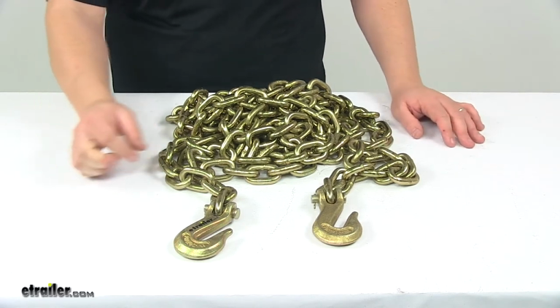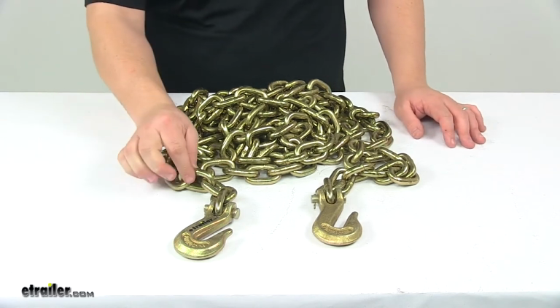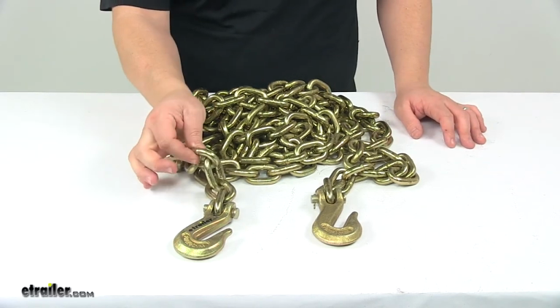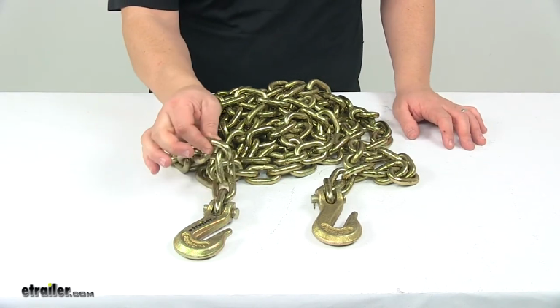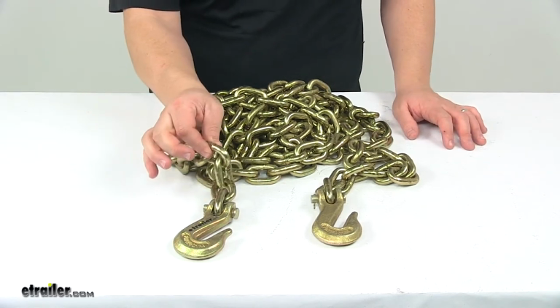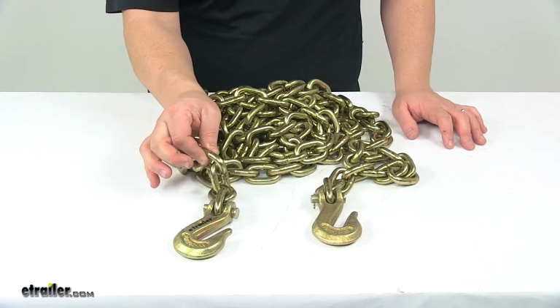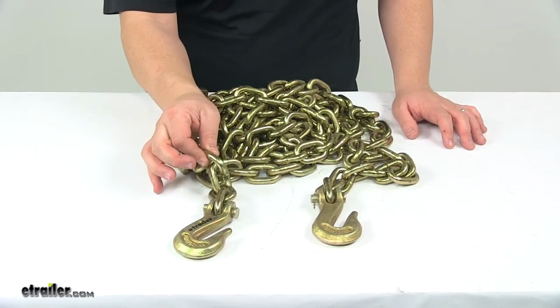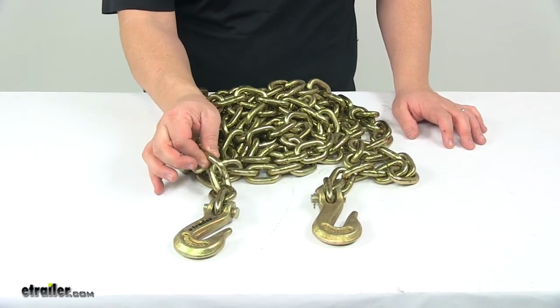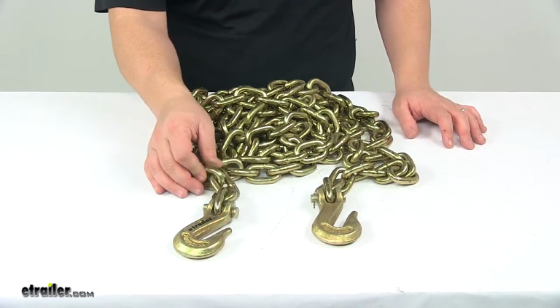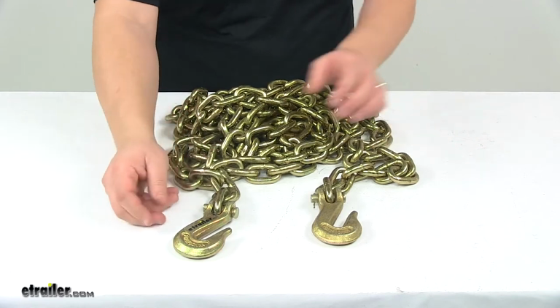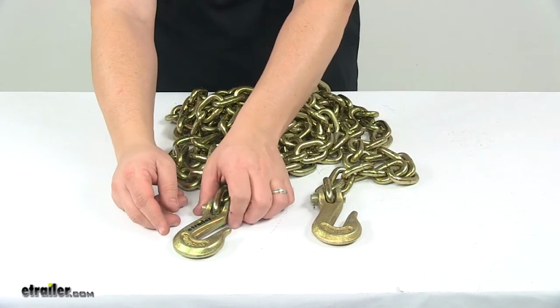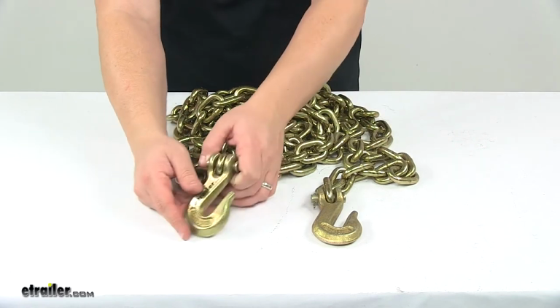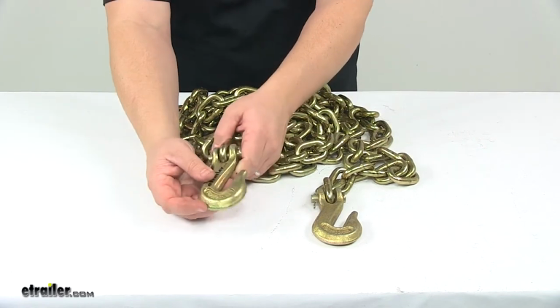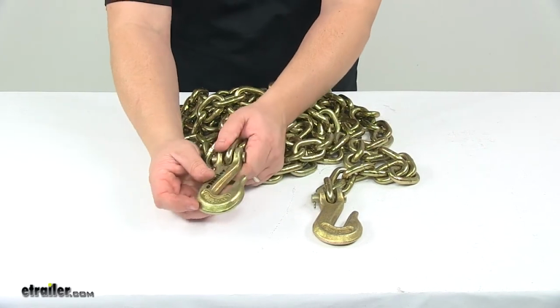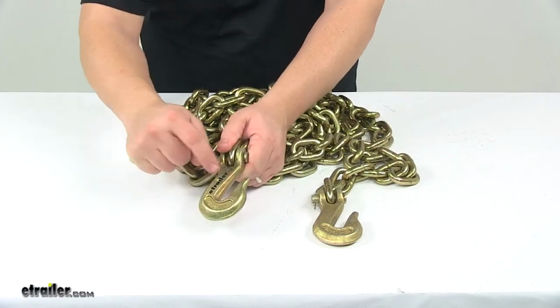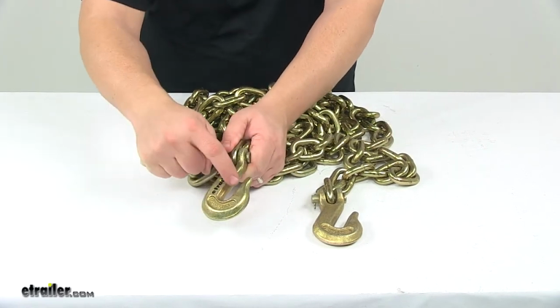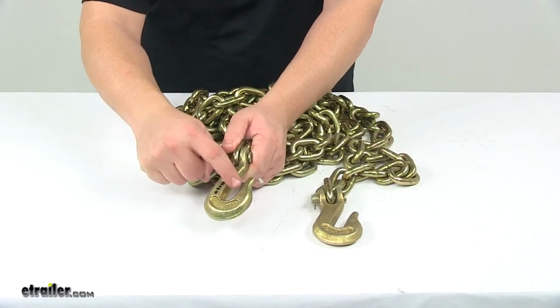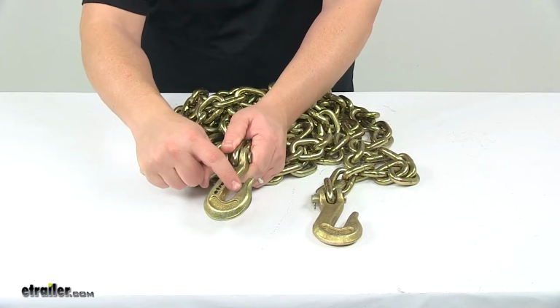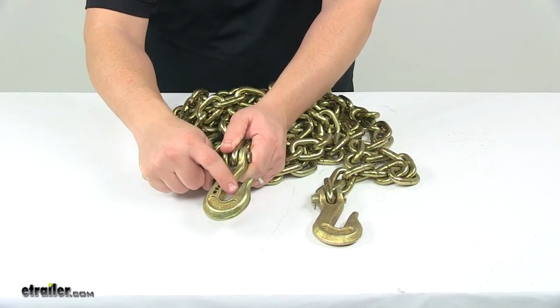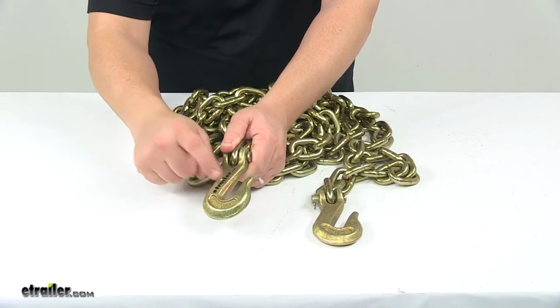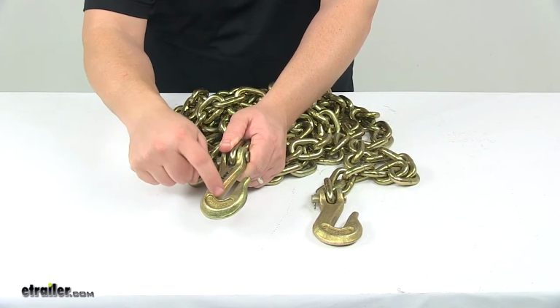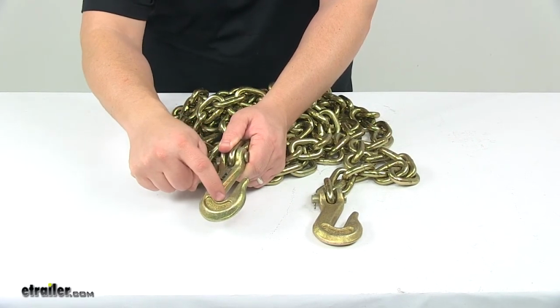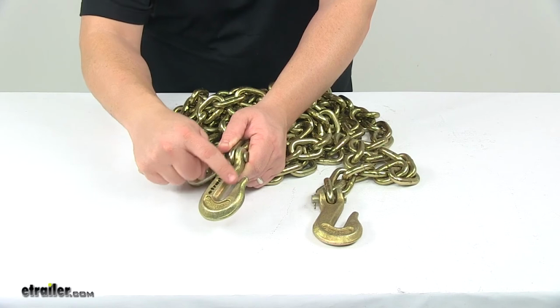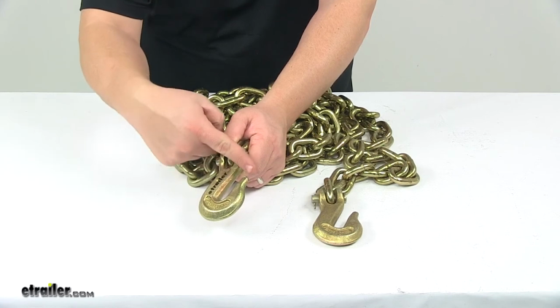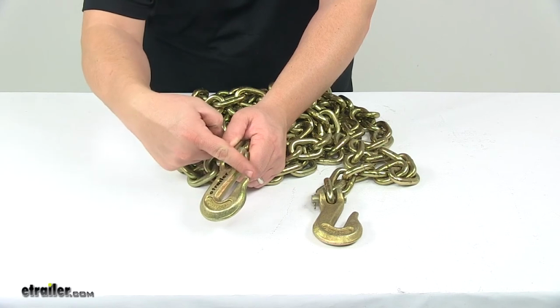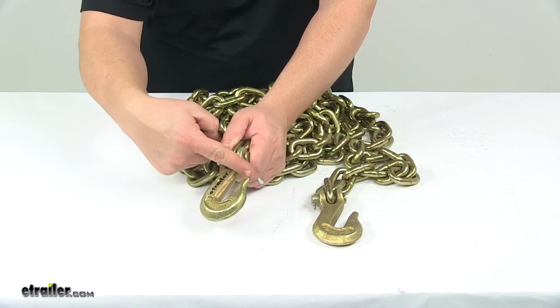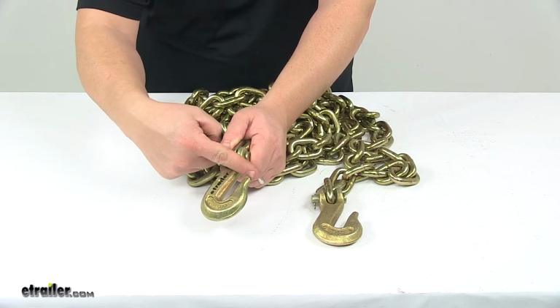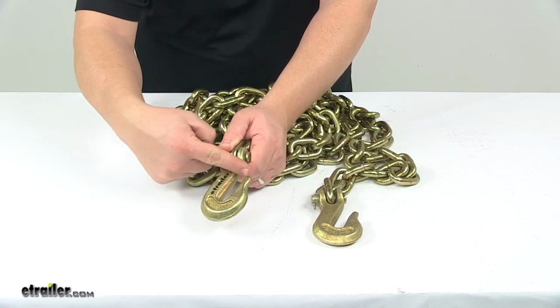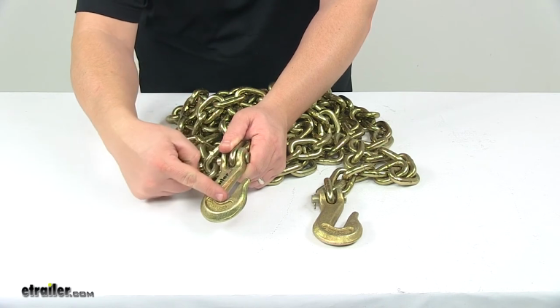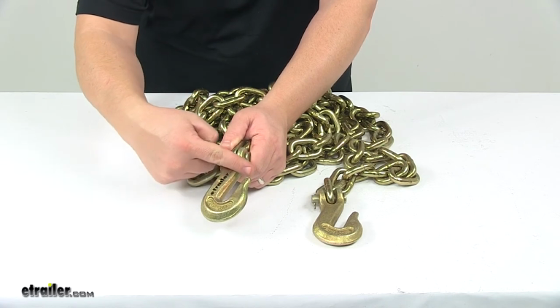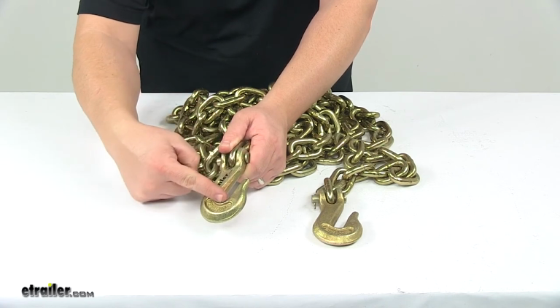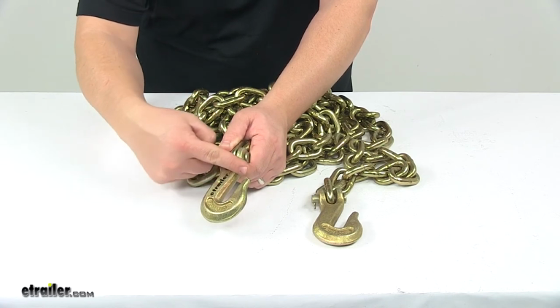The link thickness is 3/8ths of an inch or 10 millimeter. When it comes to the hook opening, that measures a half inch wide, and from this point here to the end of the hook right here is one and three quarter inches deep.